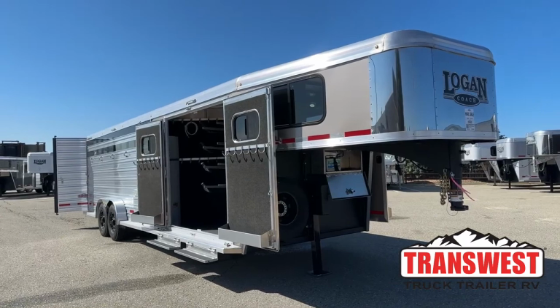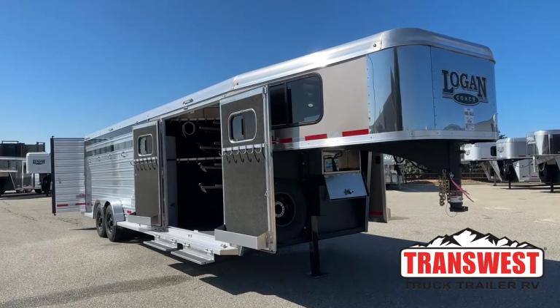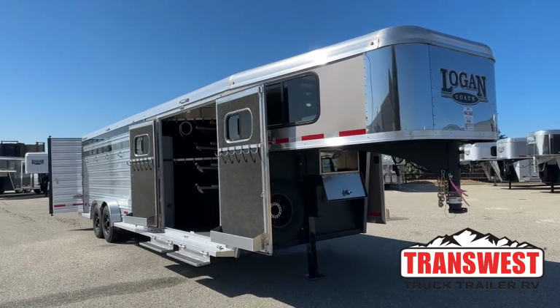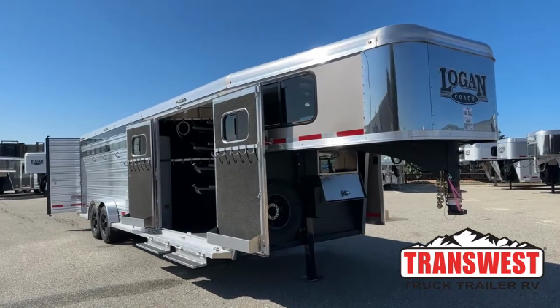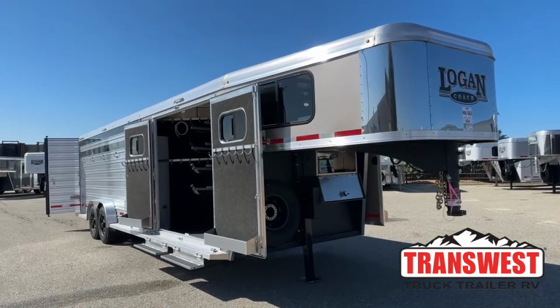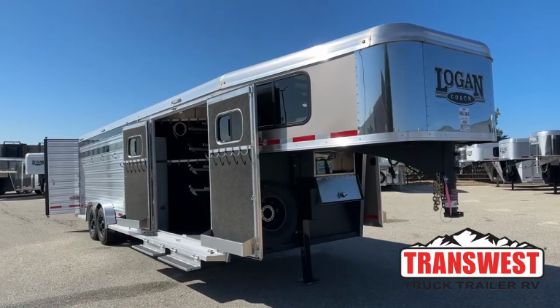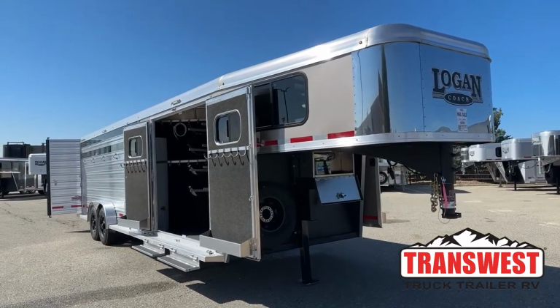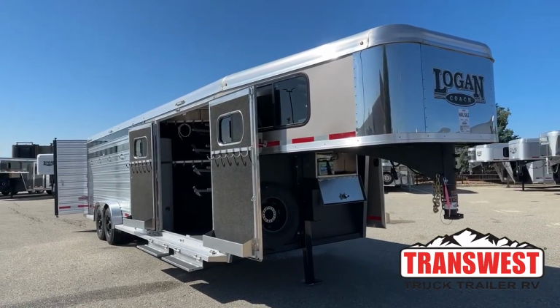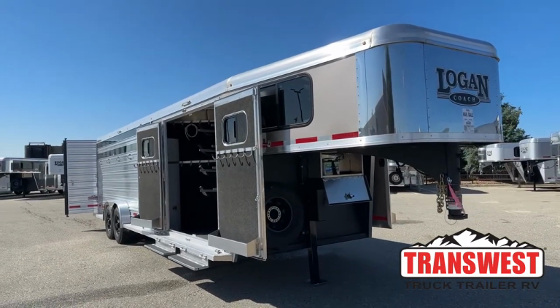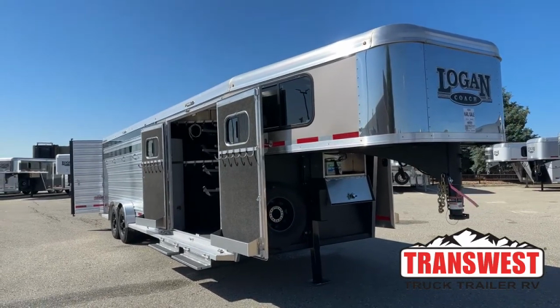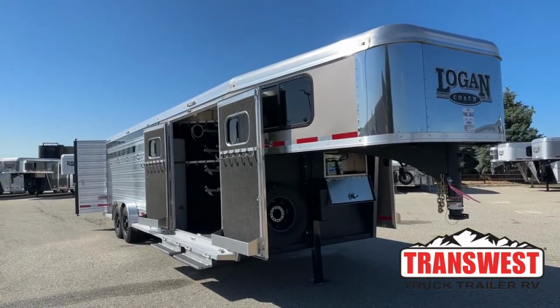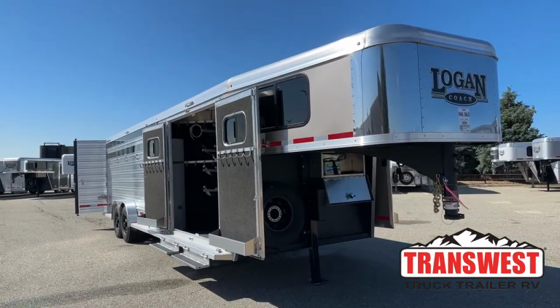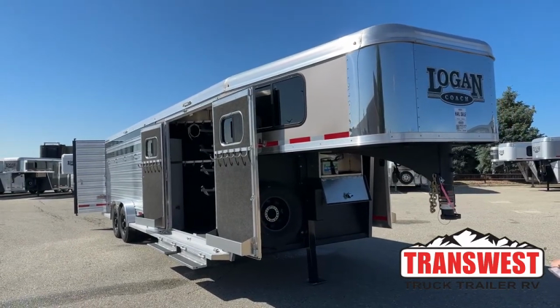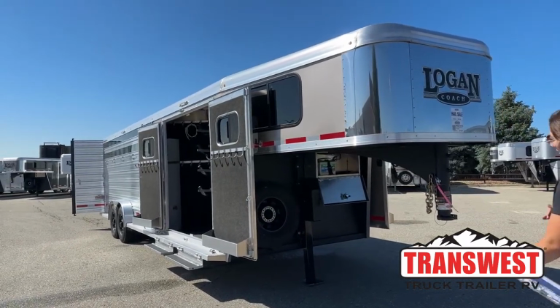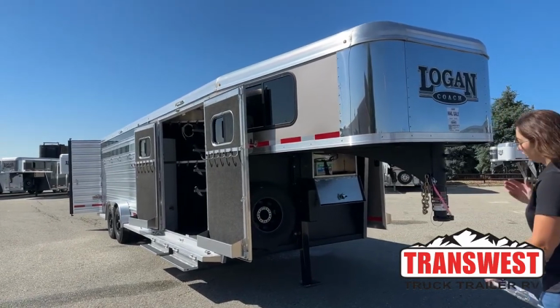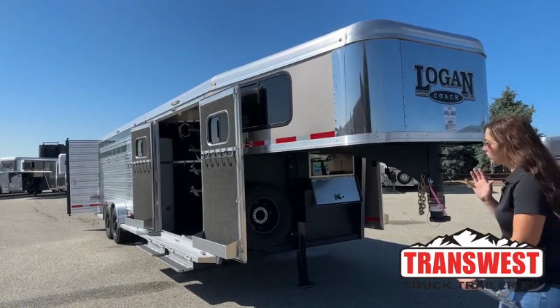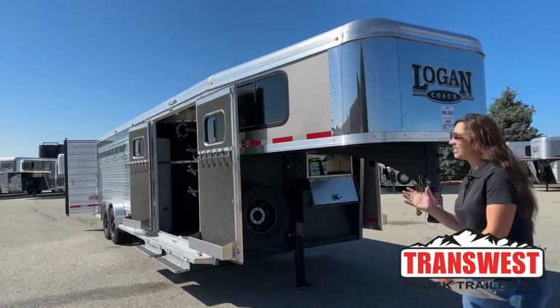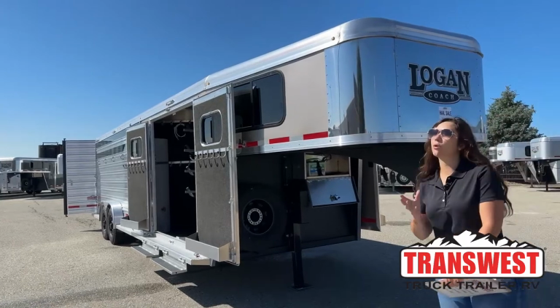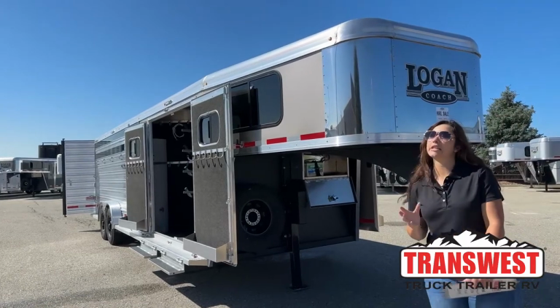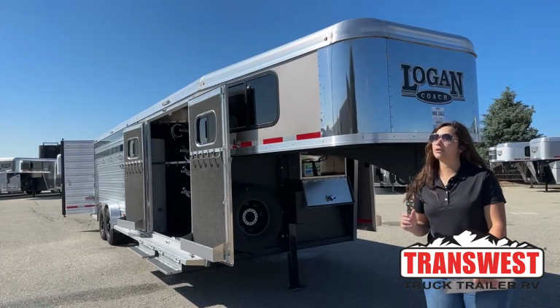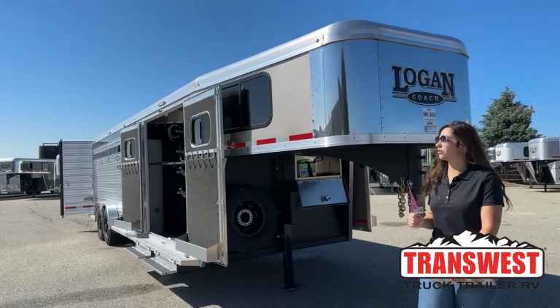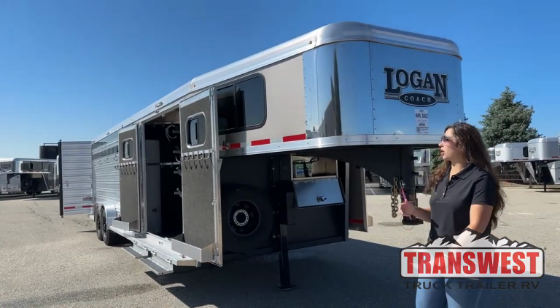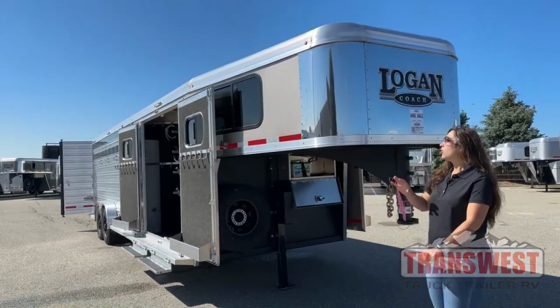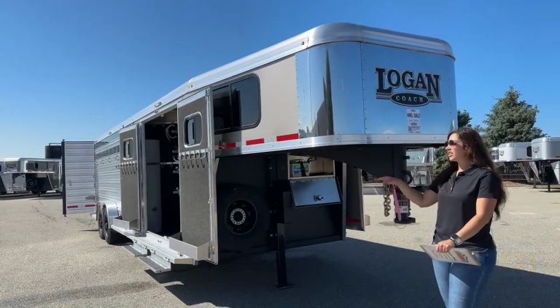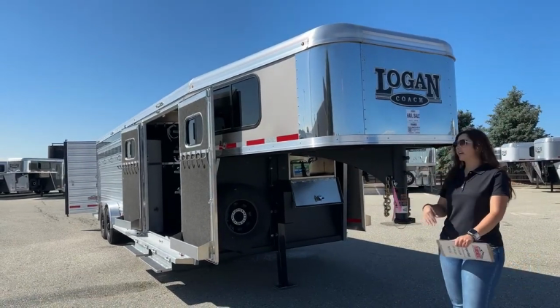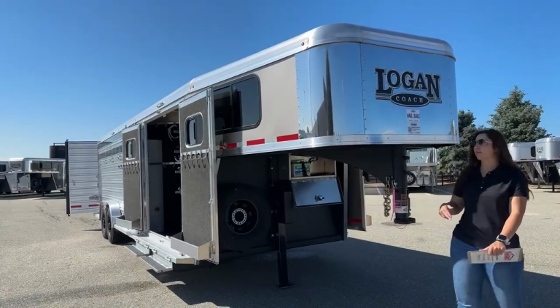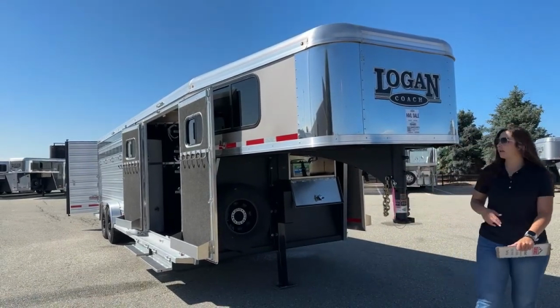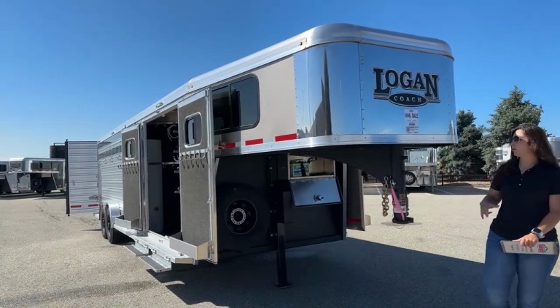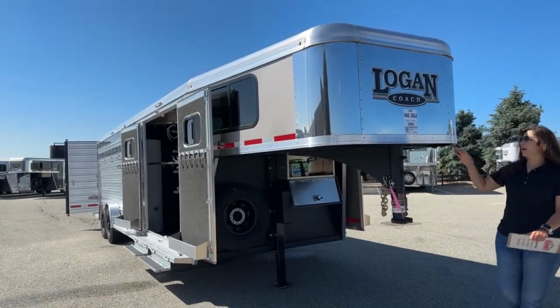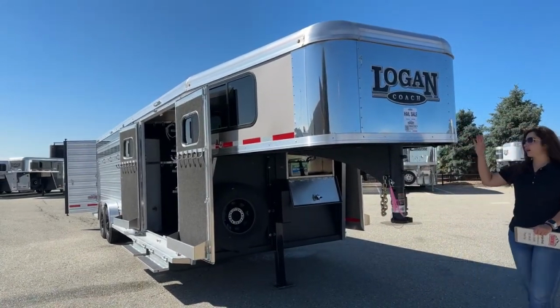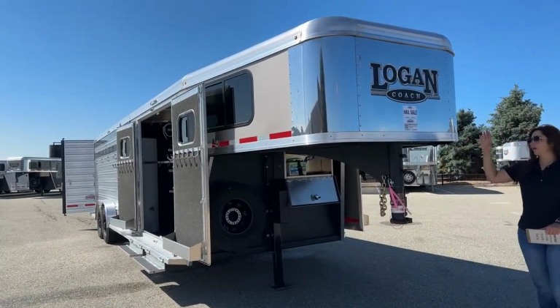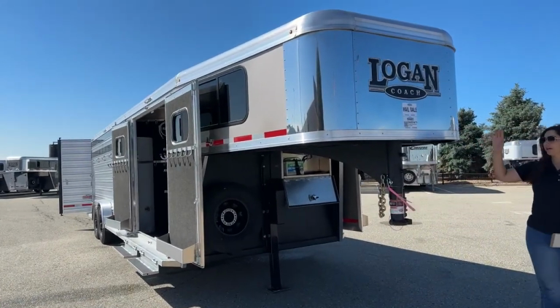It's one of my favorite tack setups. You can take quite a bit of tack with you. We'll get to that here in a minute, but we'll go ahead and start up front here.